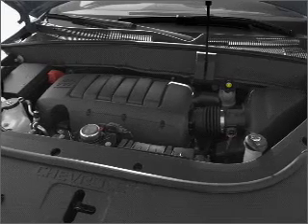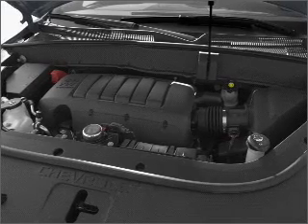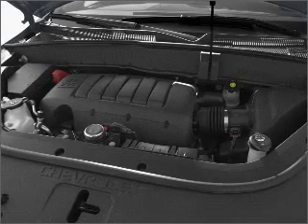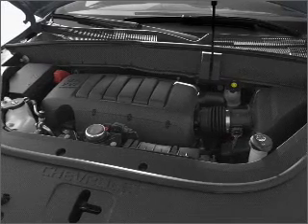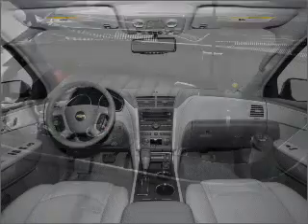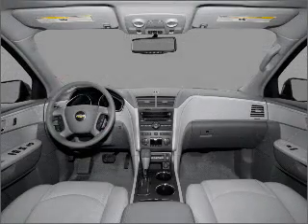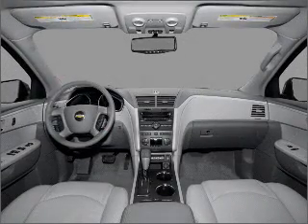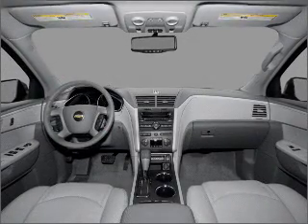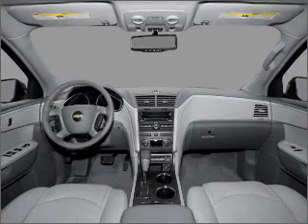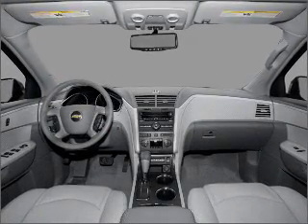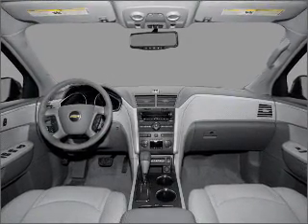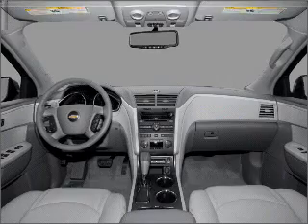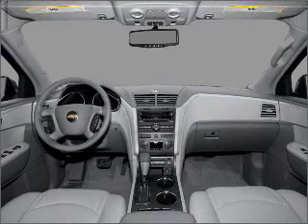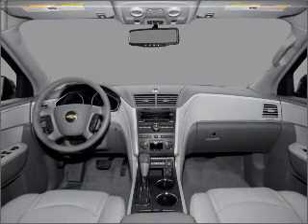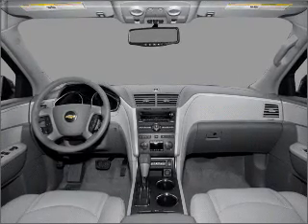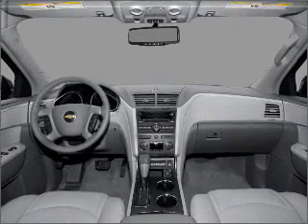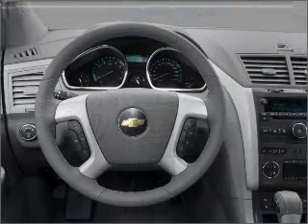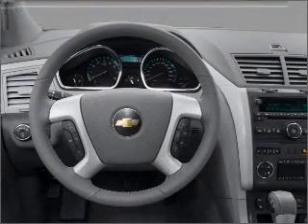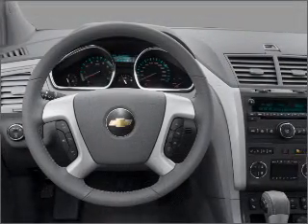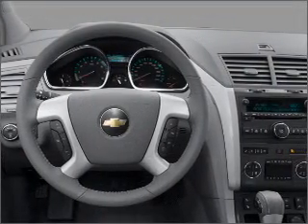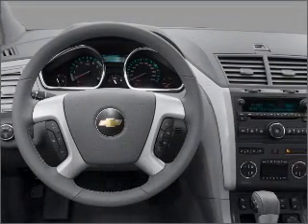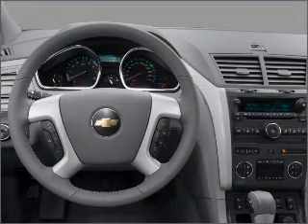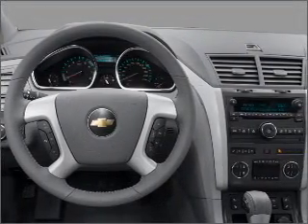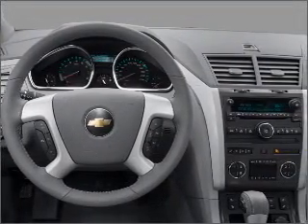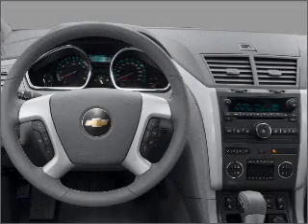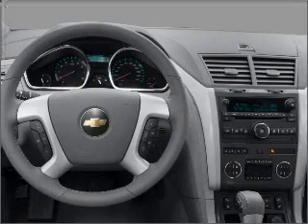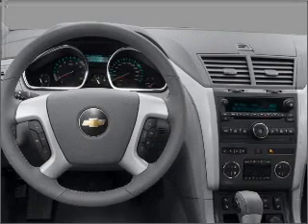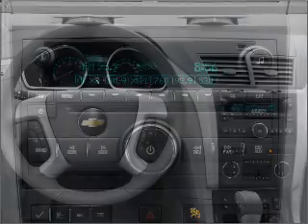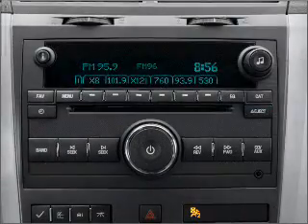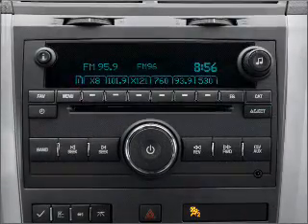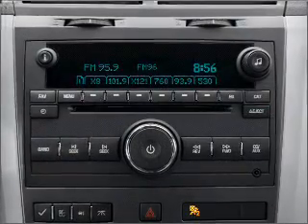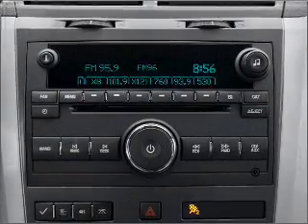Air conditioning, power door locks, power windows, power steering, cruise control, power mirrors, an alarm system, an AM-FM stereo with a CD player. Let us put you in the driver's seat today. Call or click to contact us.